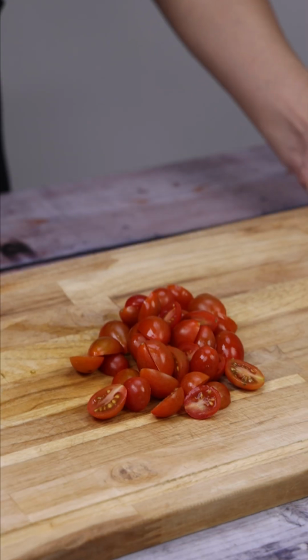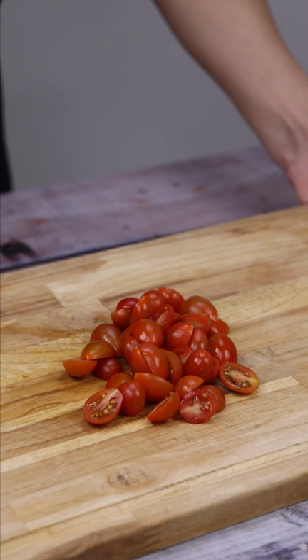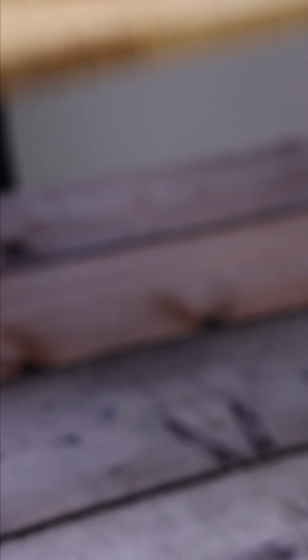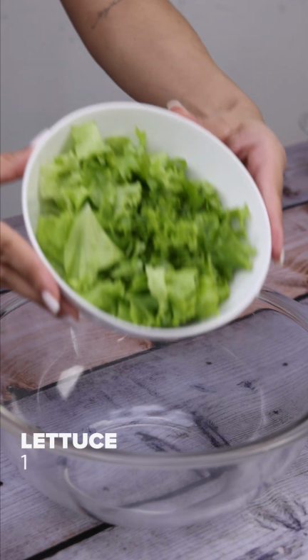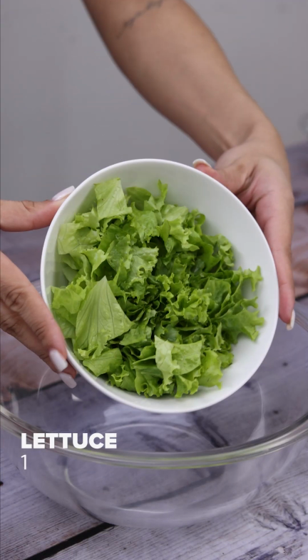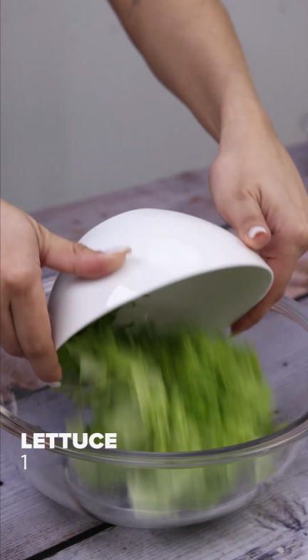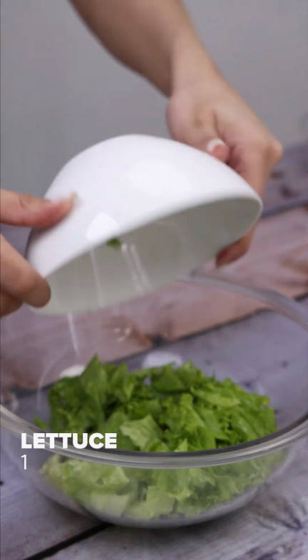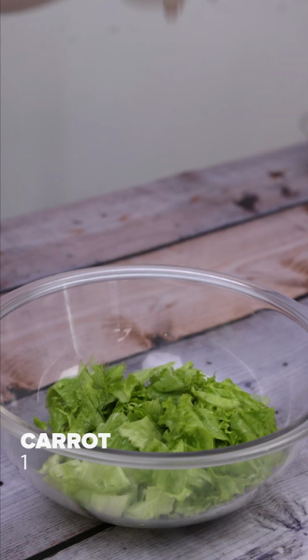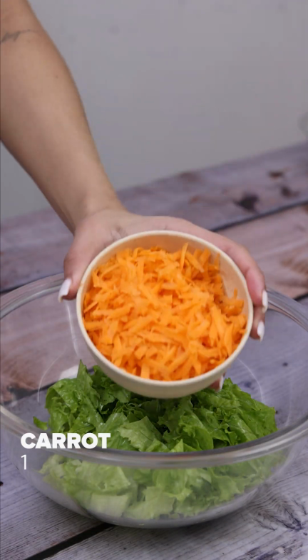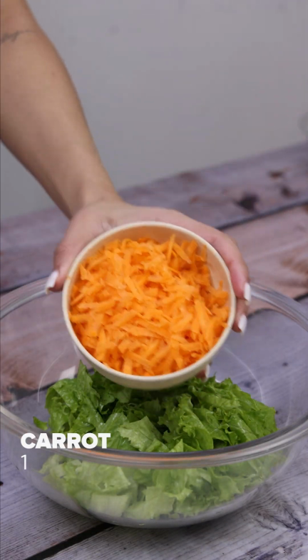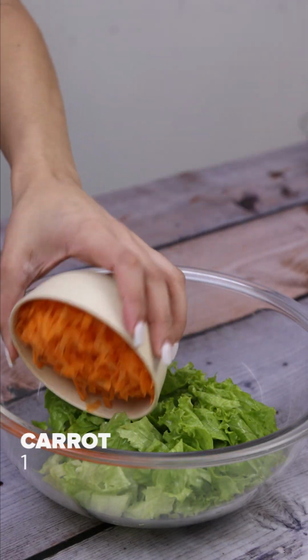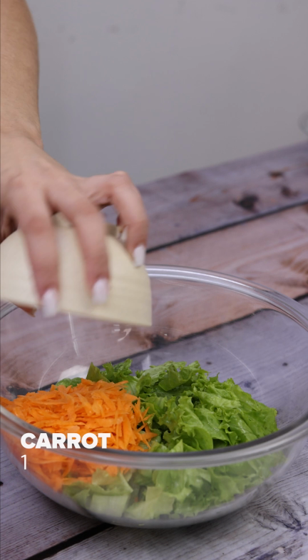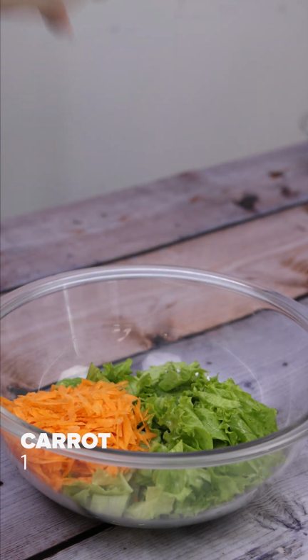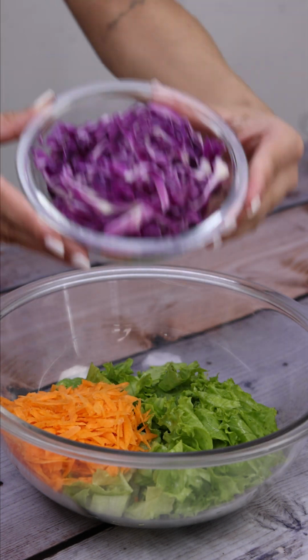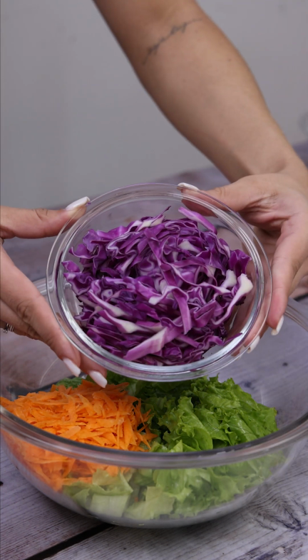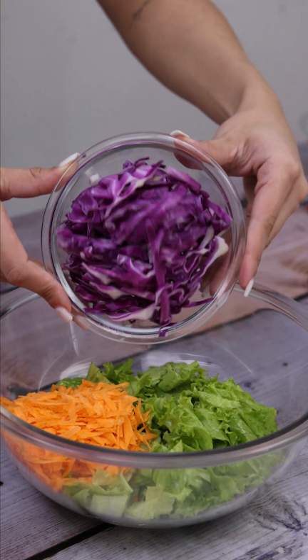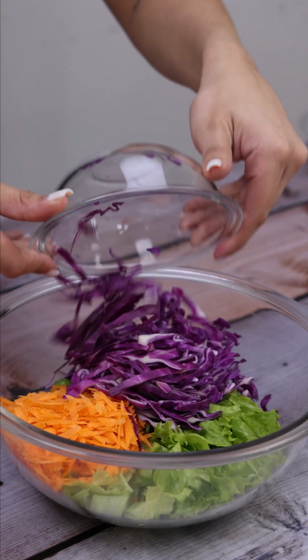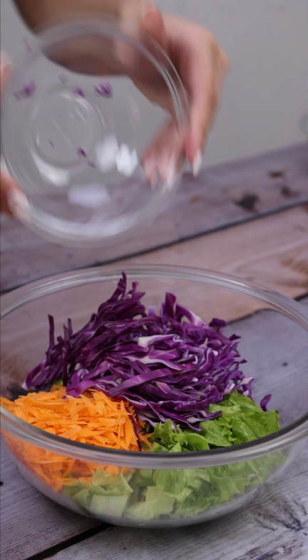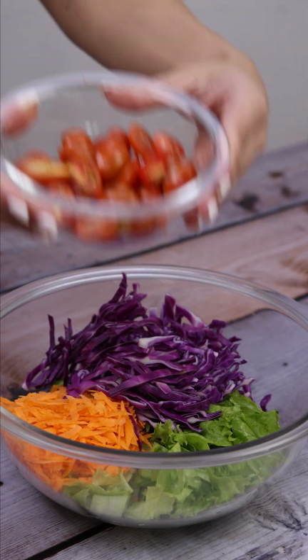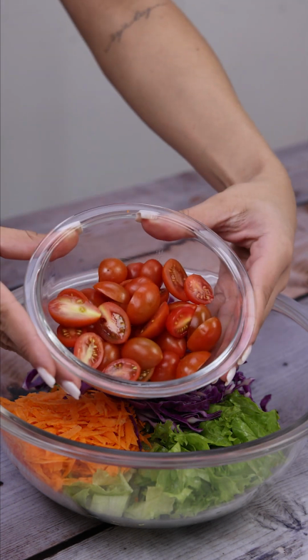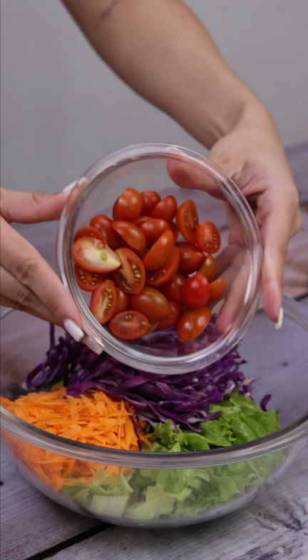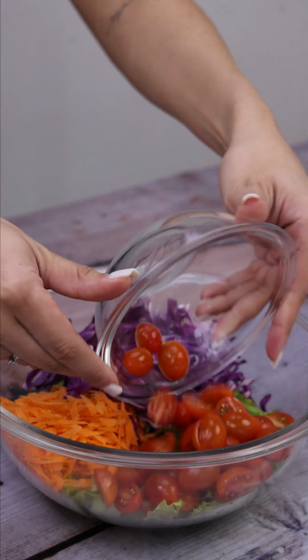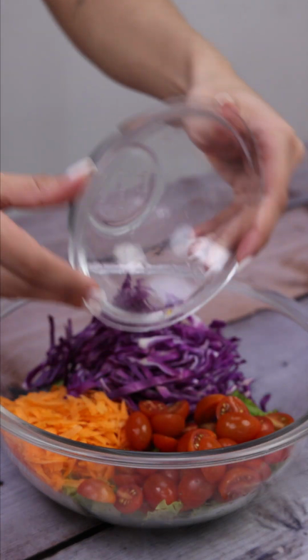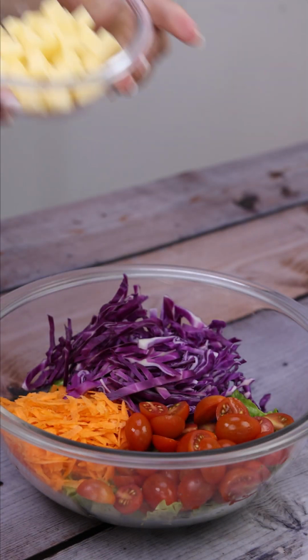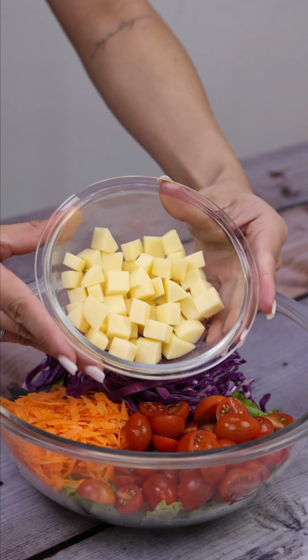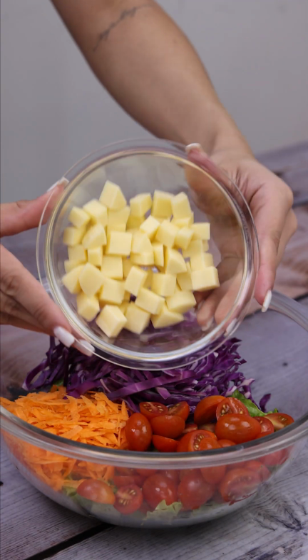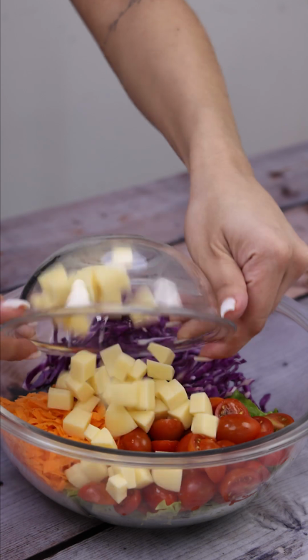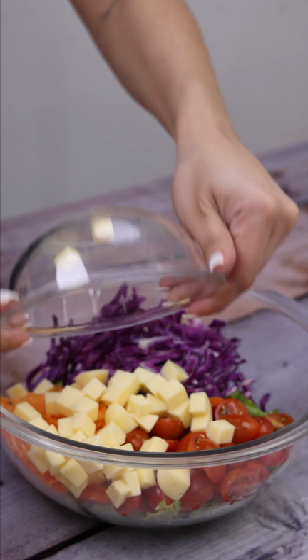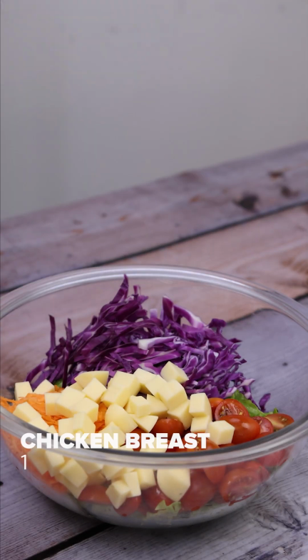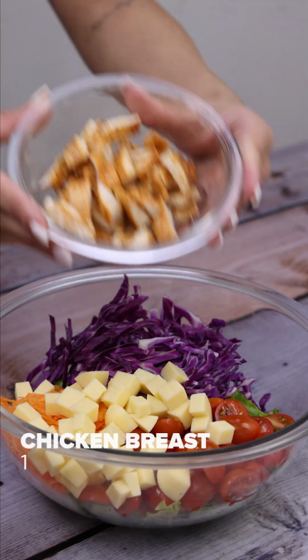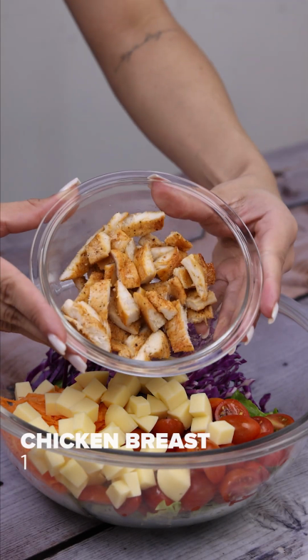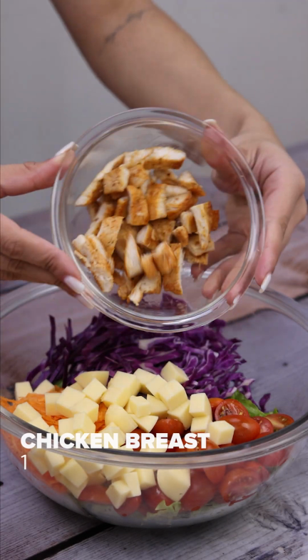In a container, I will add chopped lettuce, a grated carrot, the ingredients I cut previously, and a chicken breast already seasoned and ready.